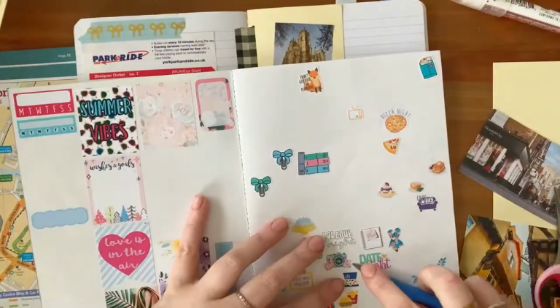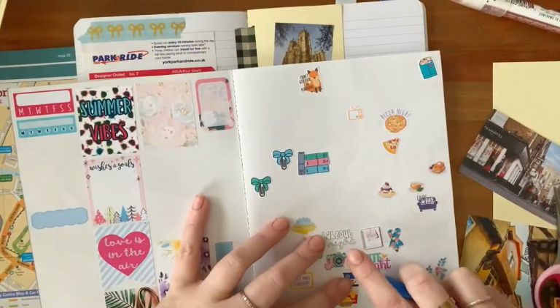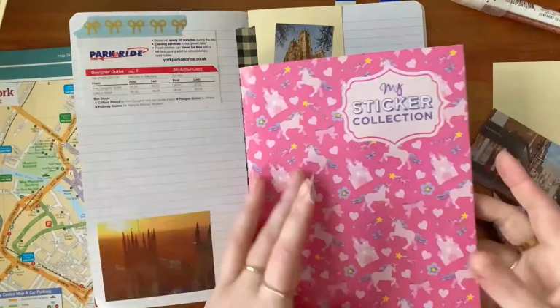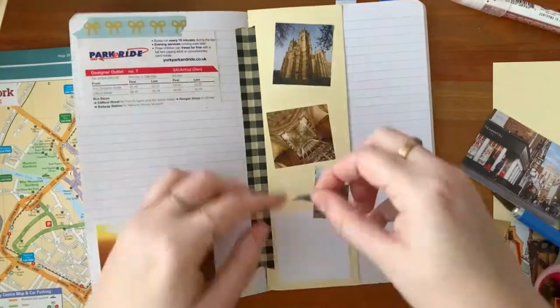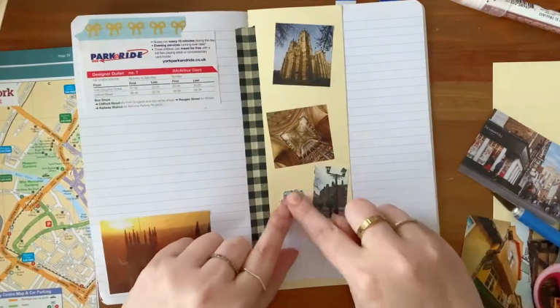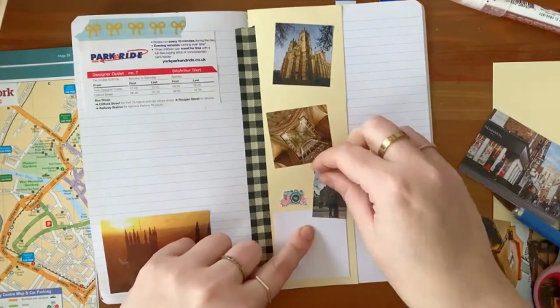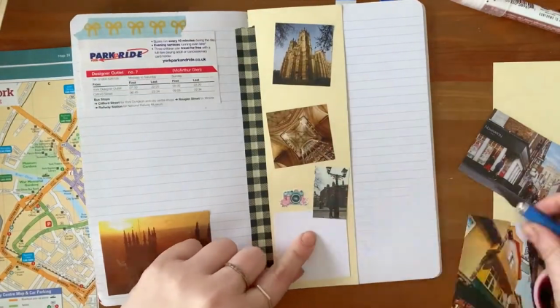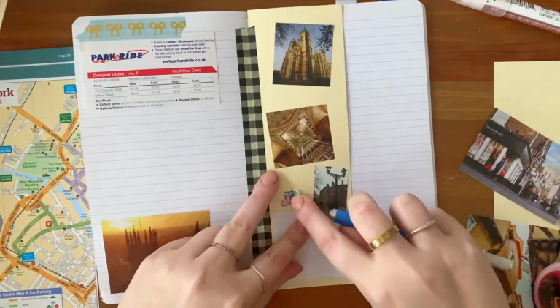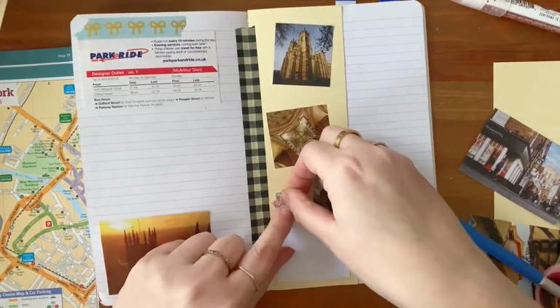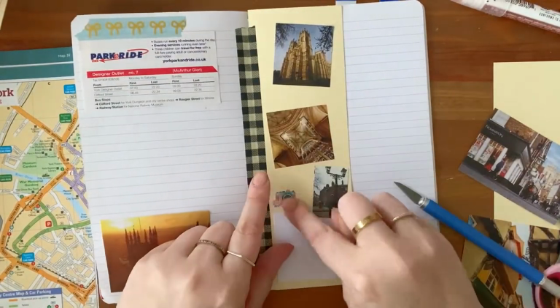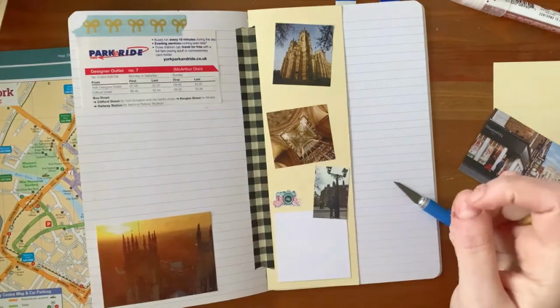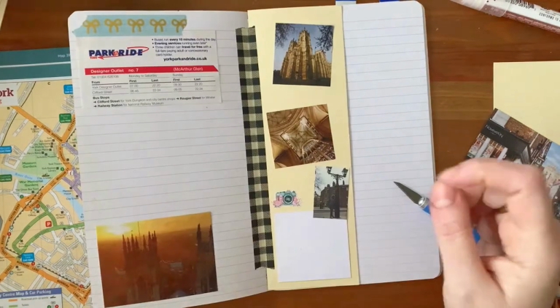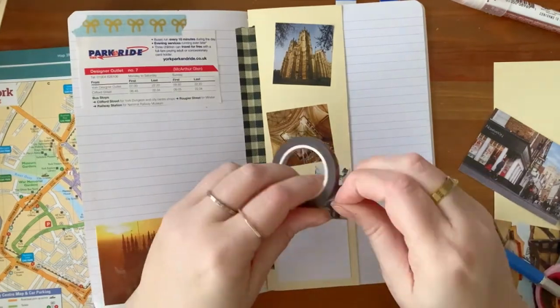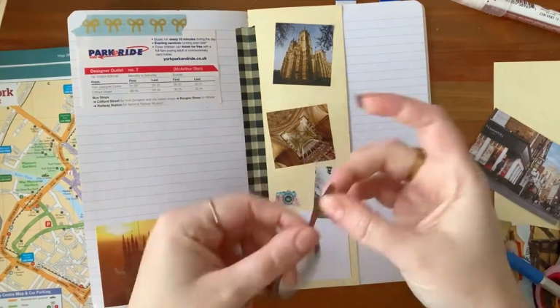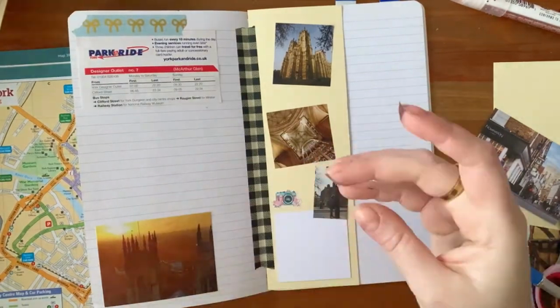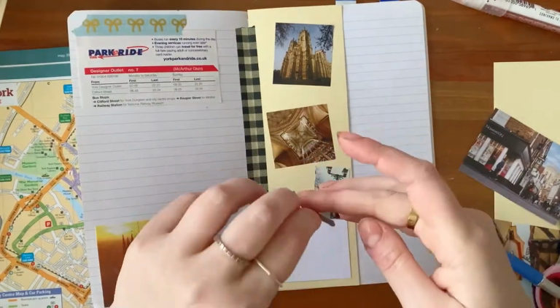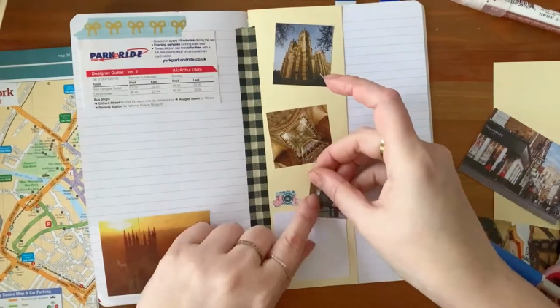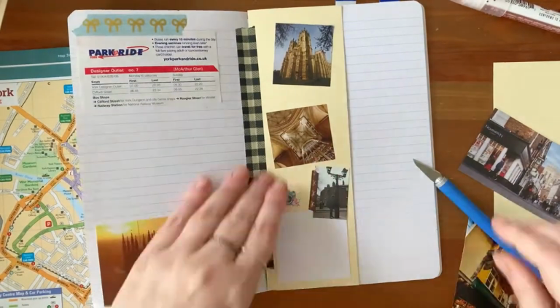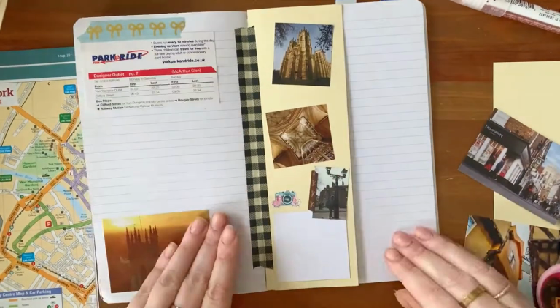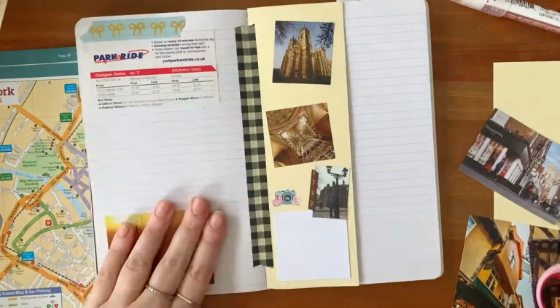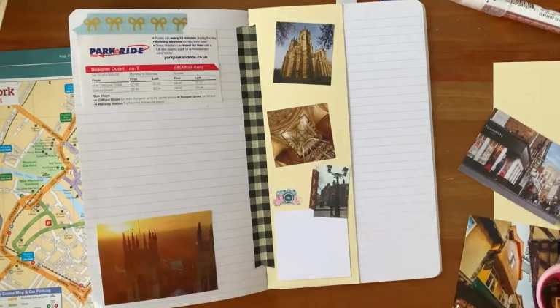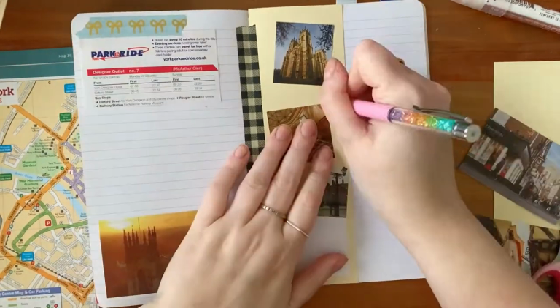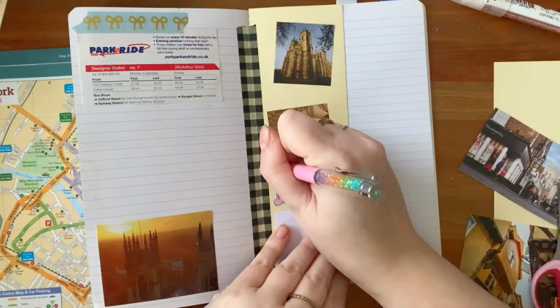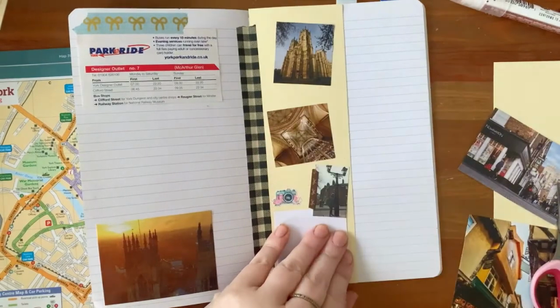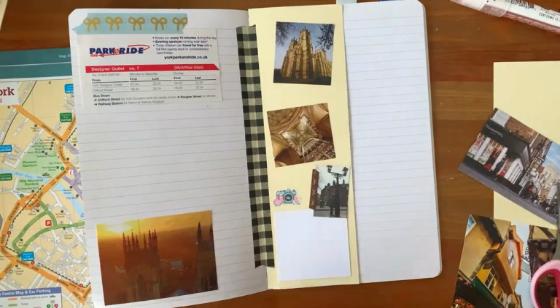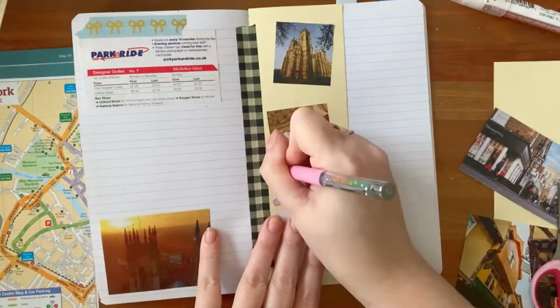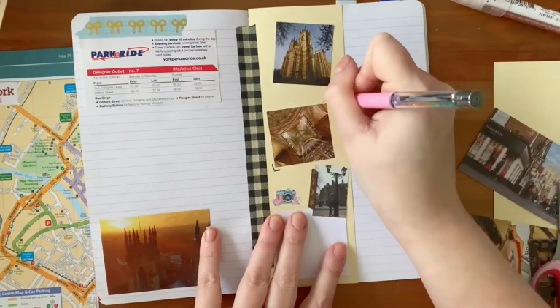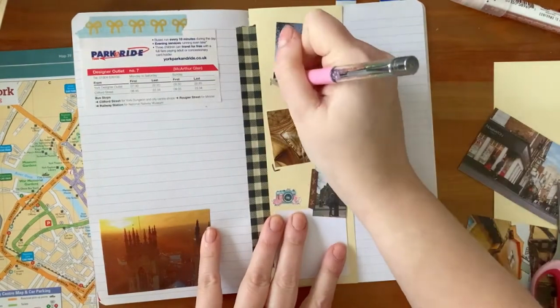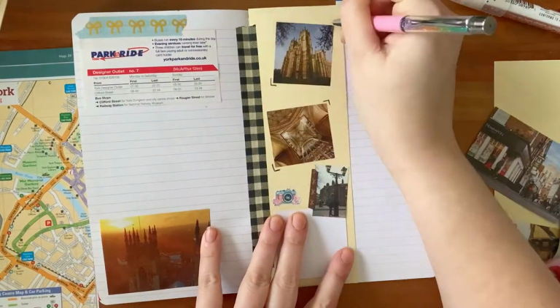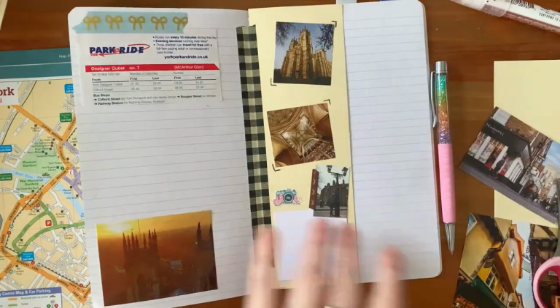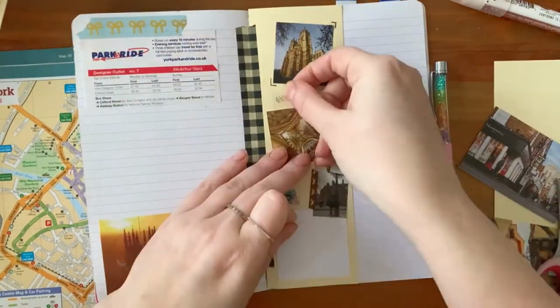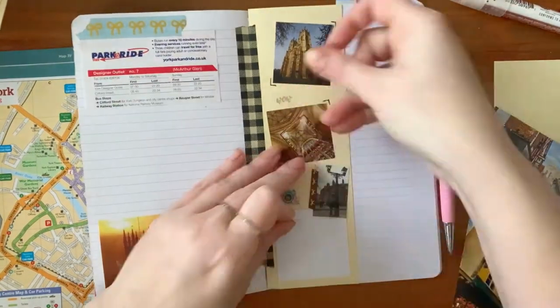I also like to include photos and of course leave enough room to write, and then fill up some of the gaps with cute stickers that match the sentiment of that day. This booklet has 48 pages, so 48 divided by four days is 12 pages per day.